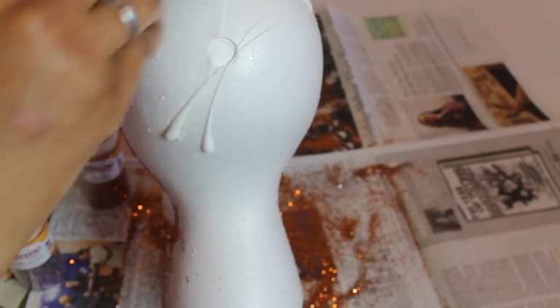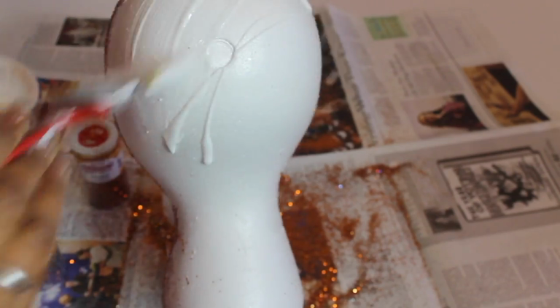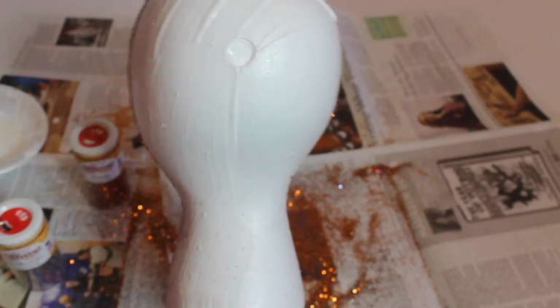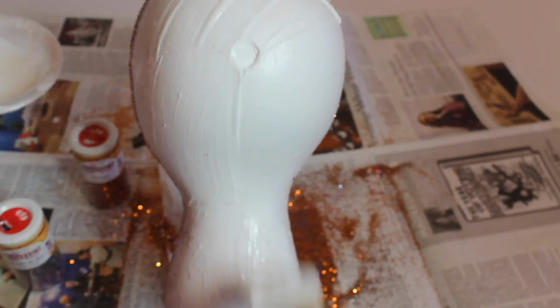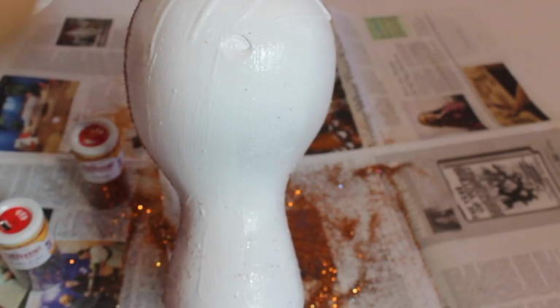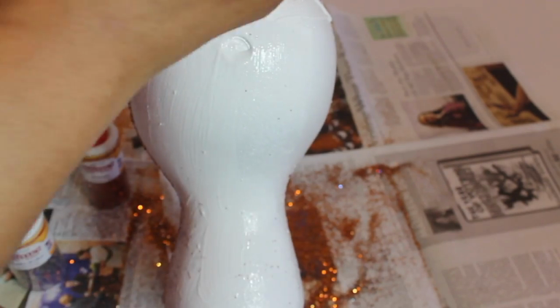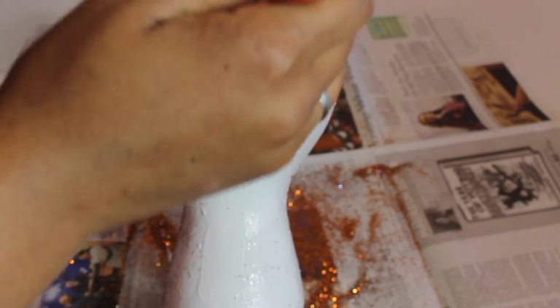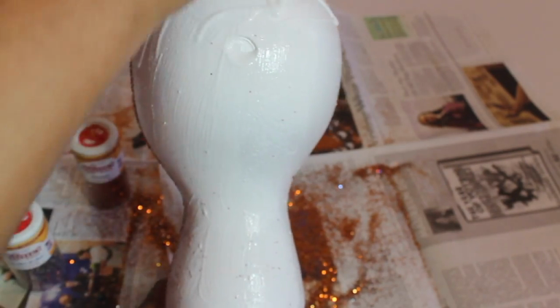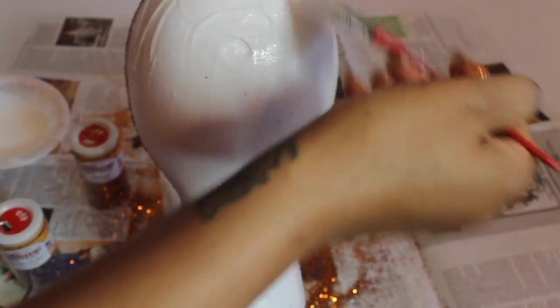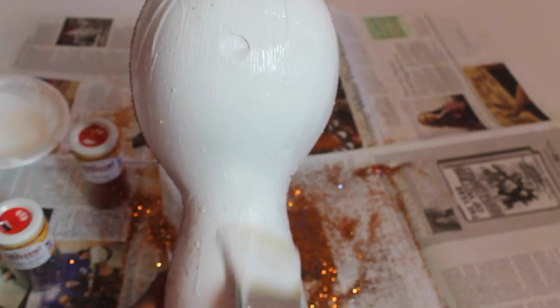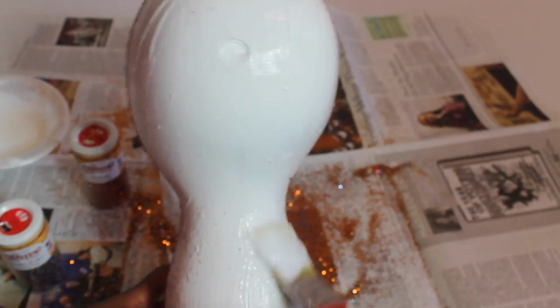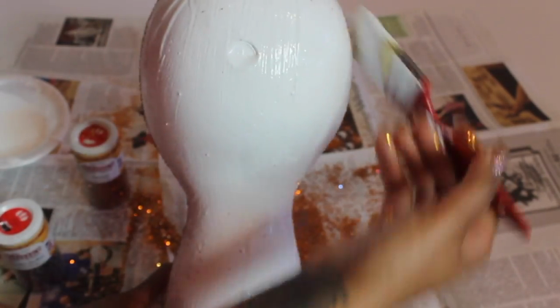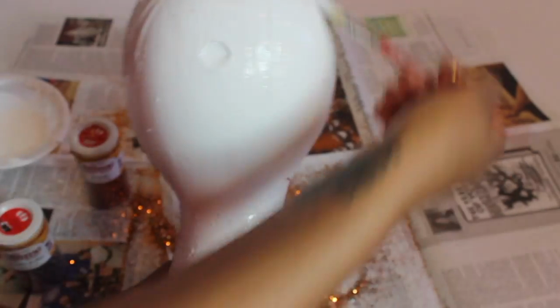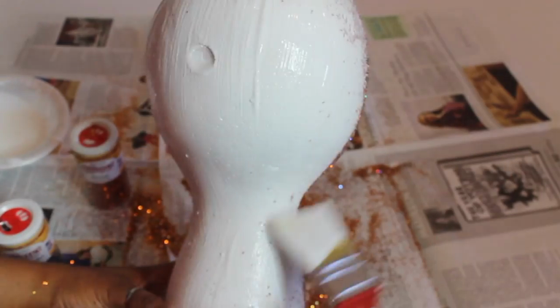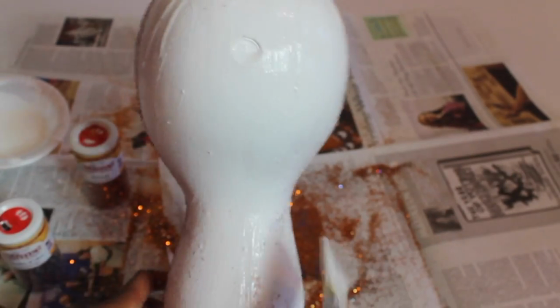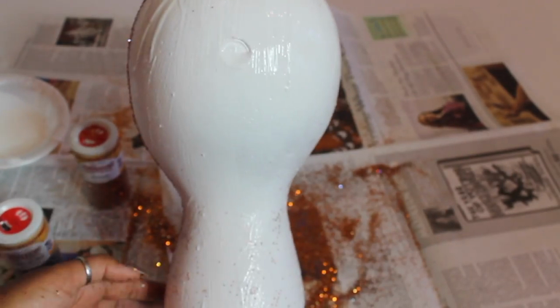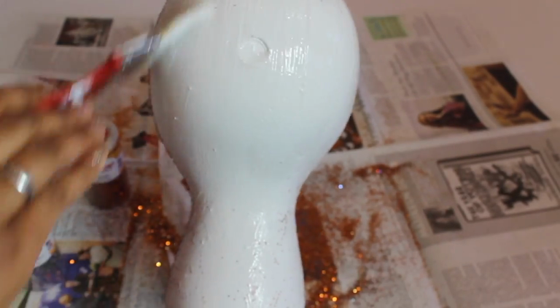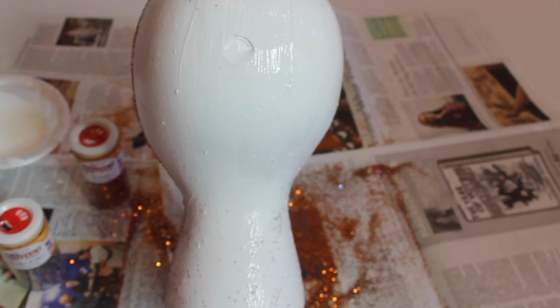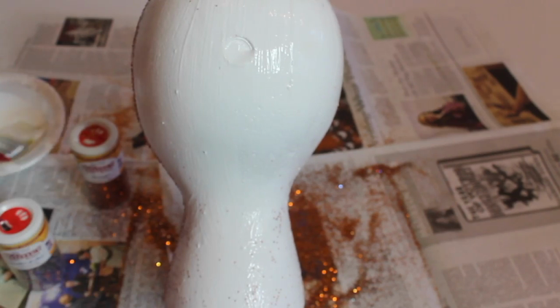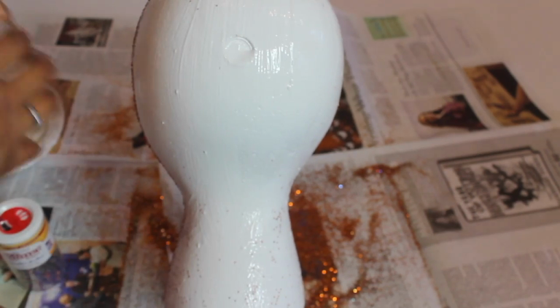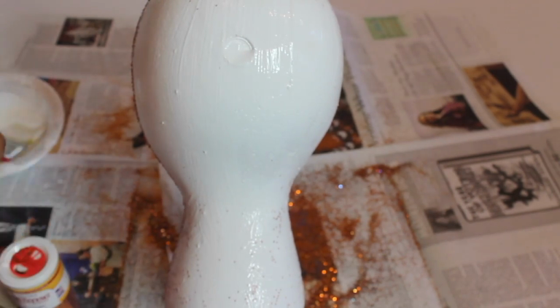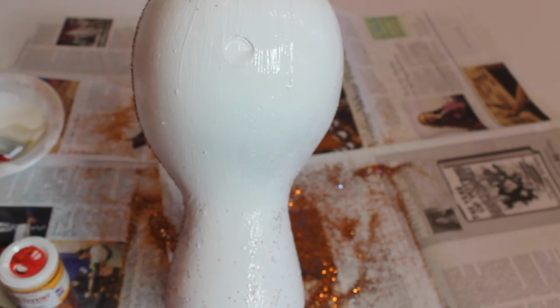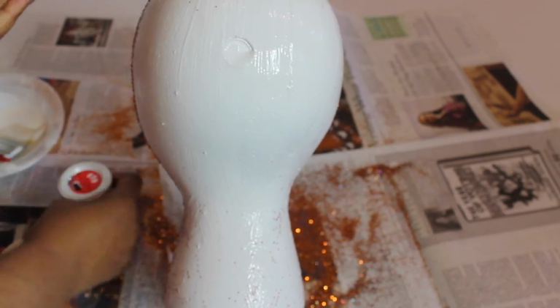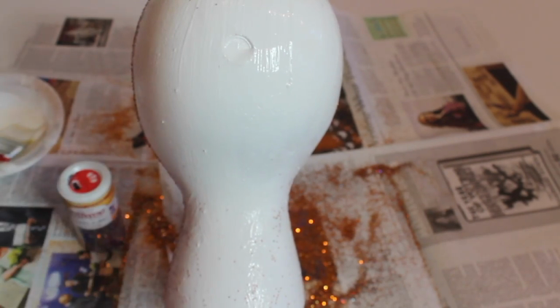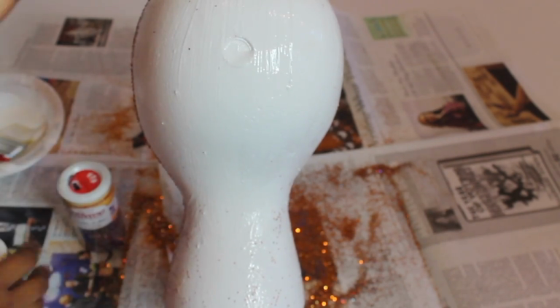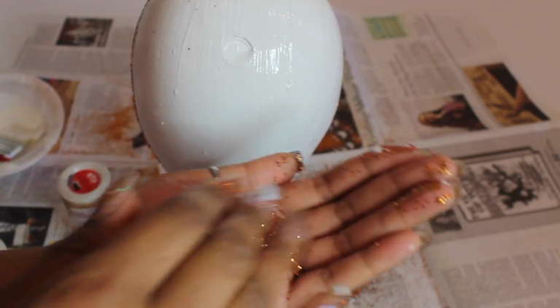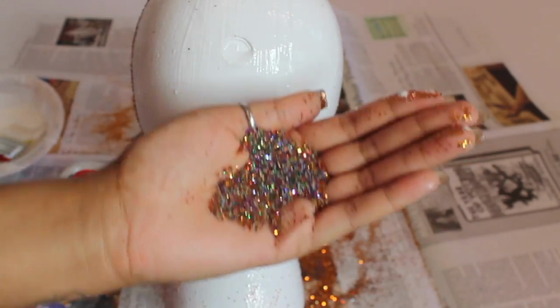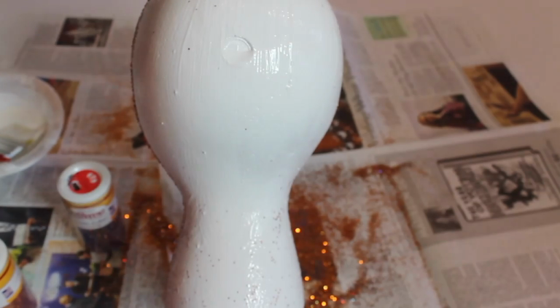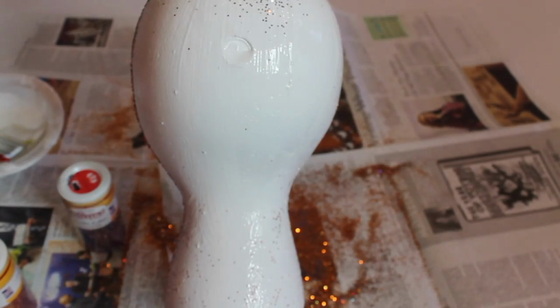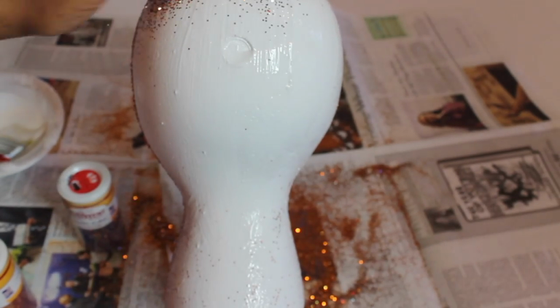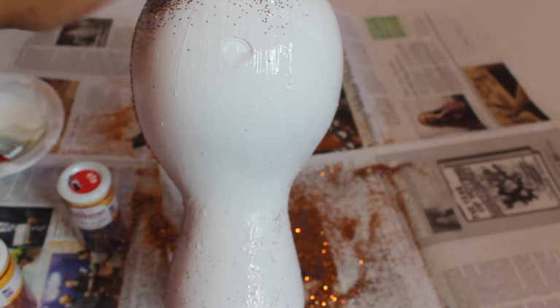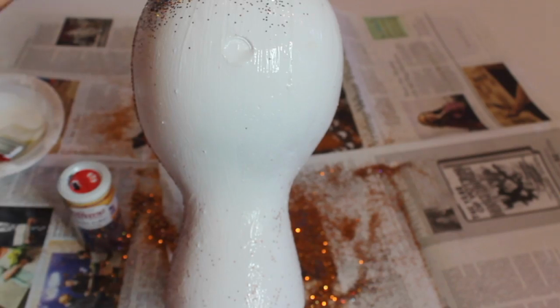Now this is the part where you can really get loose and get creative. You ultimately have to look at this bald head every day, so why not make it a fabulous, glittery, vivacious bald head? I love to see what you guys come up with.